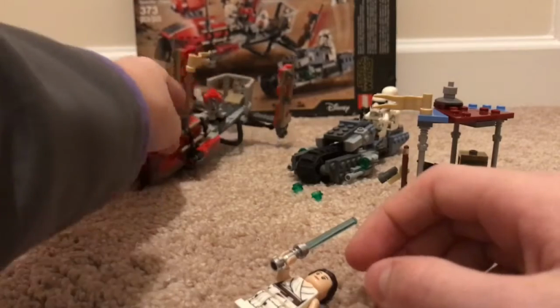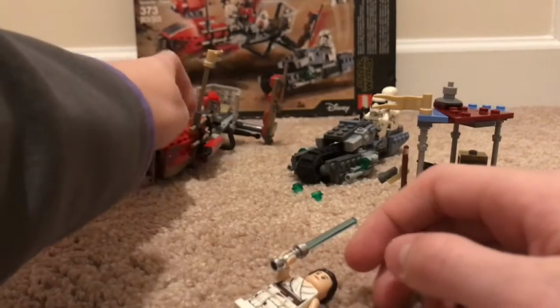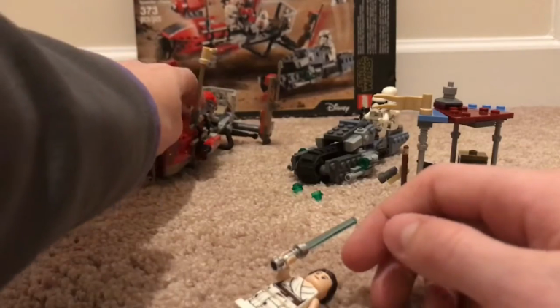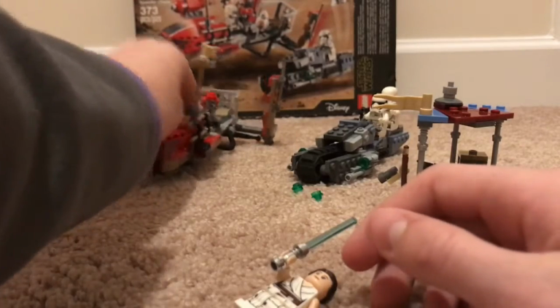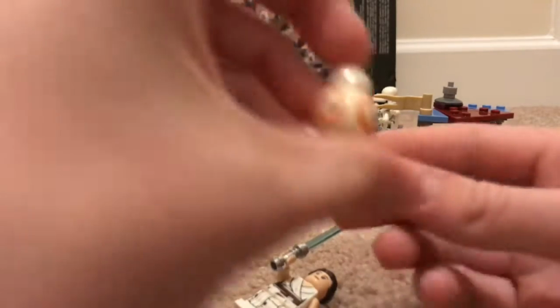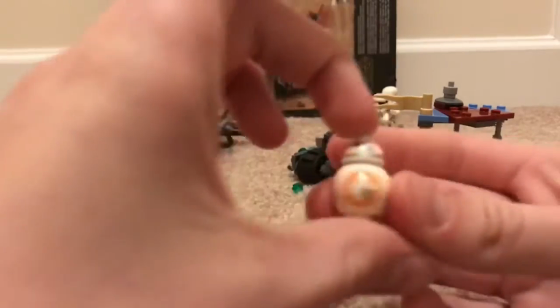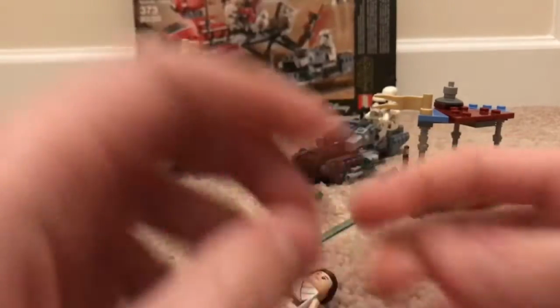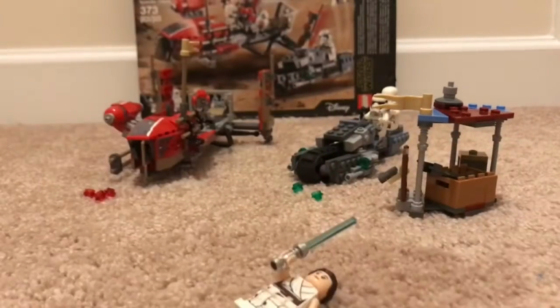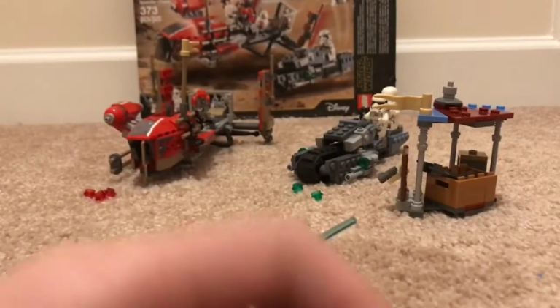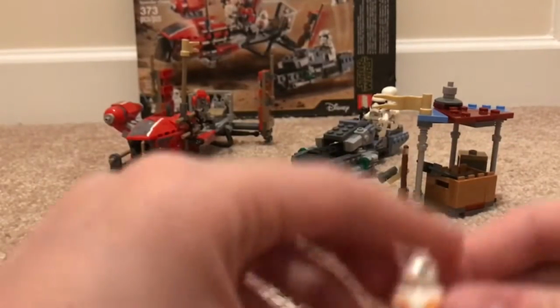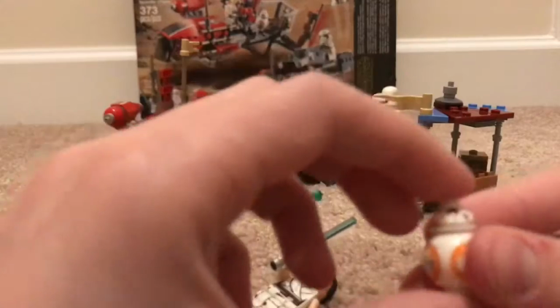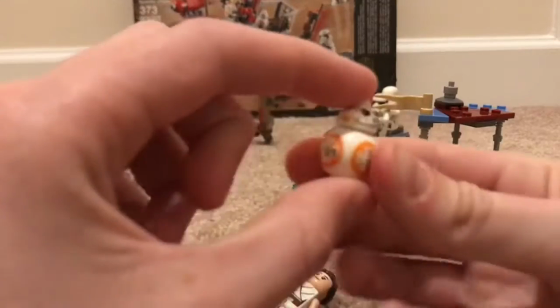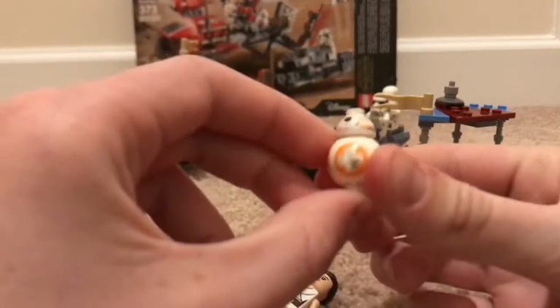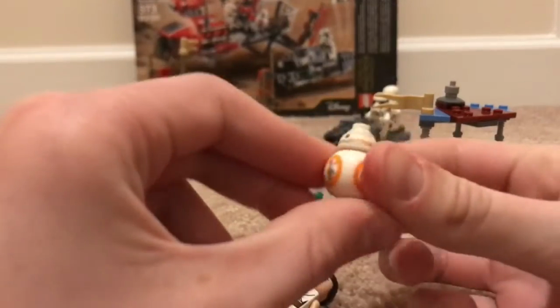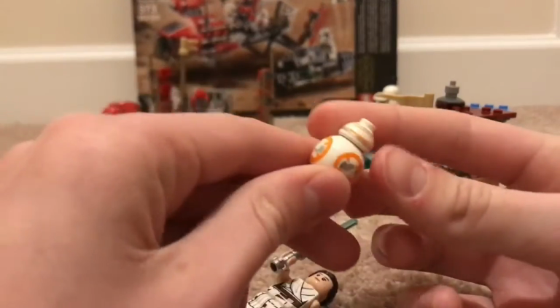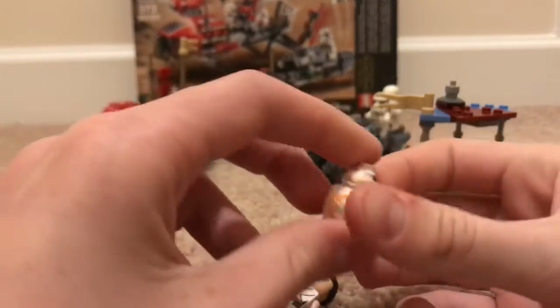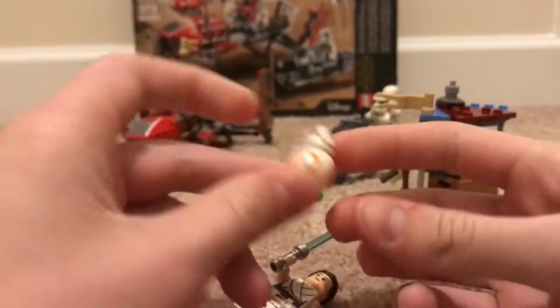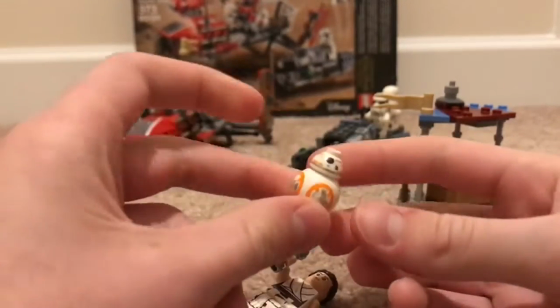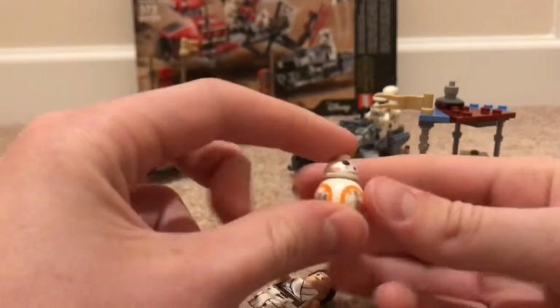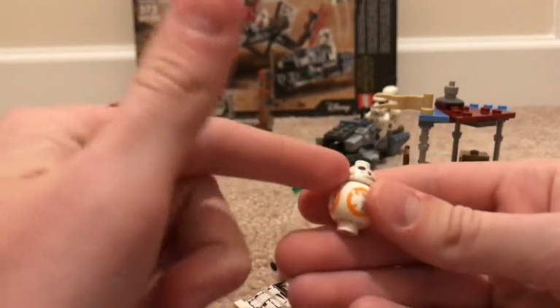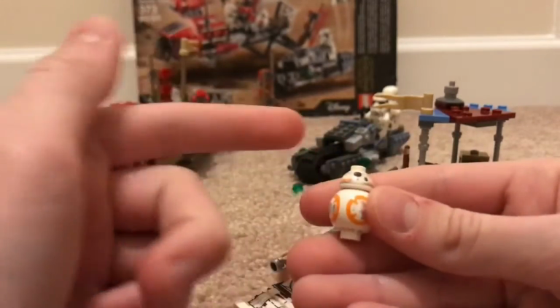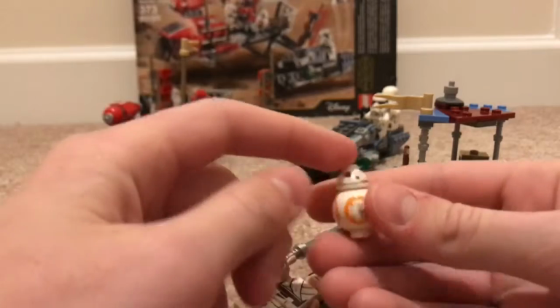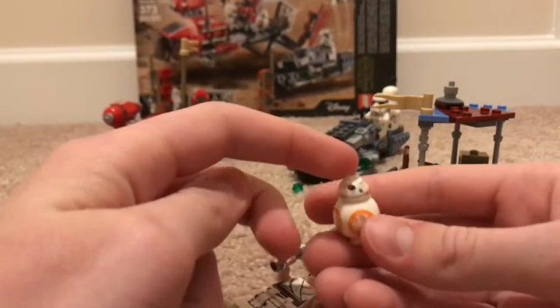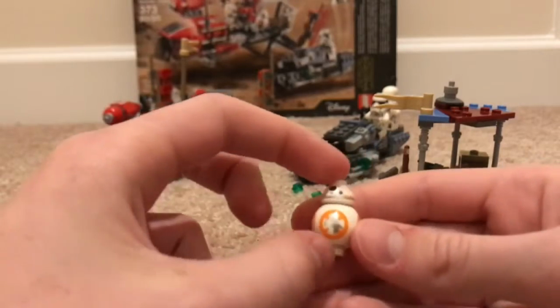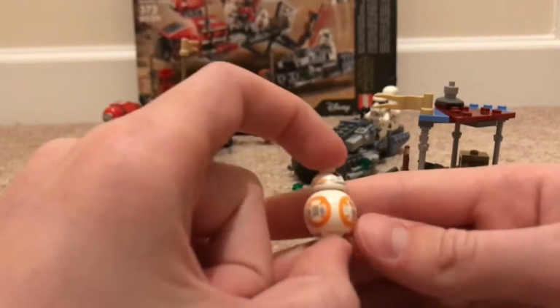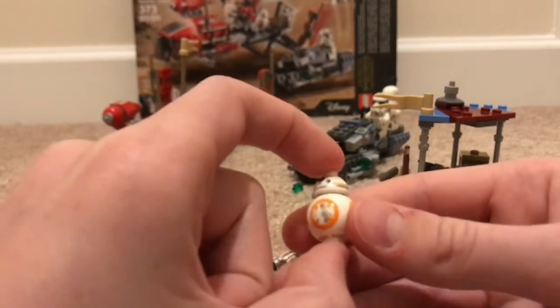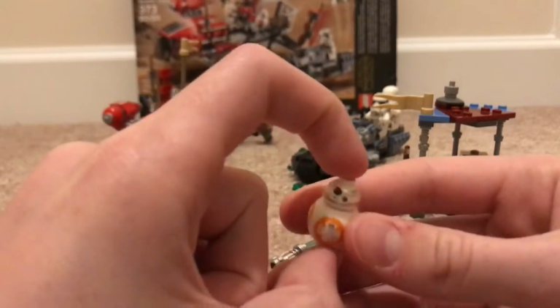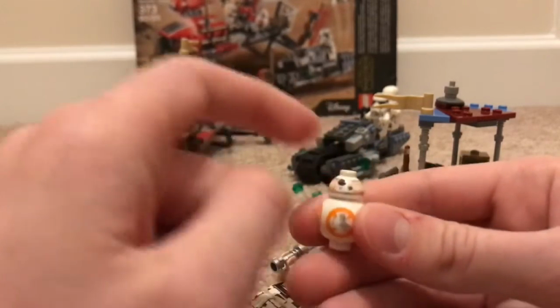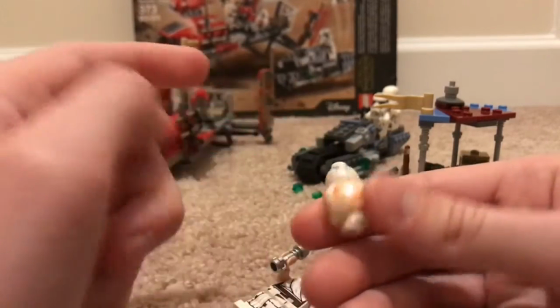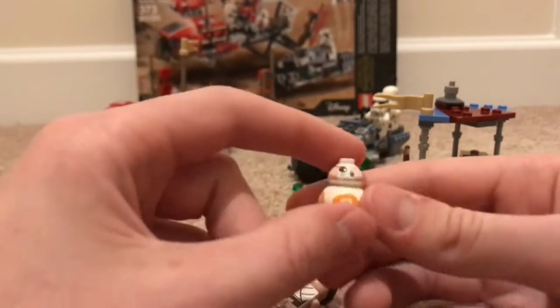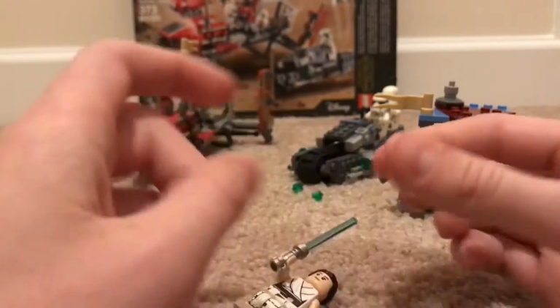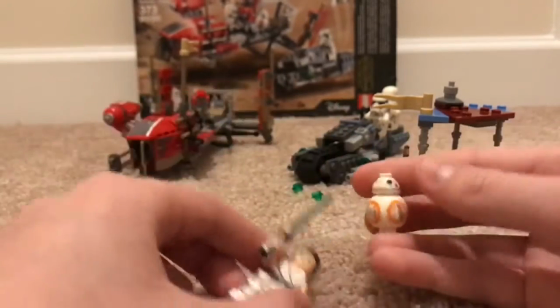Next I have BB-8 — just a normal, generic BB-8. Two pieces. I already have one of them, and the BB-8 keychain I got for Christmas, so basically three of them now, but it's always nice to have another BB-8.